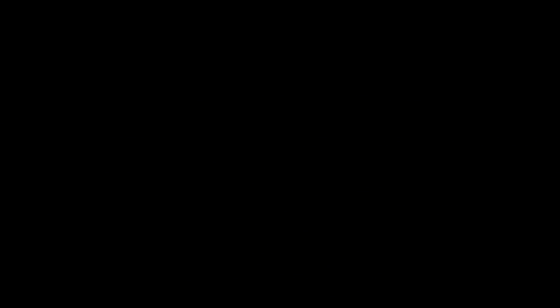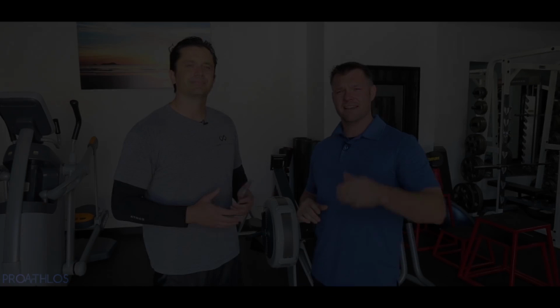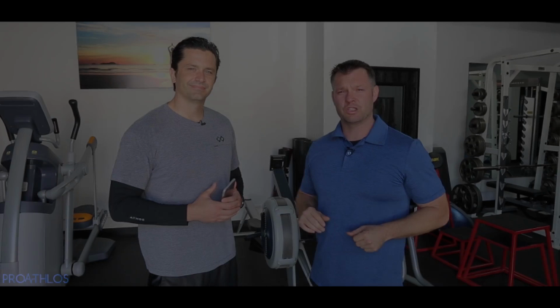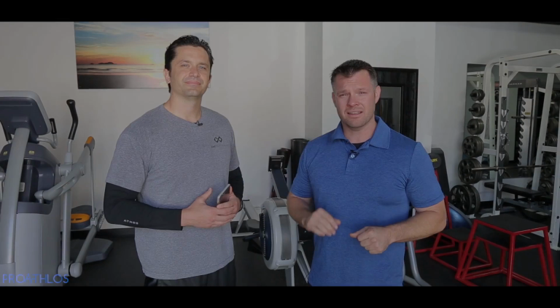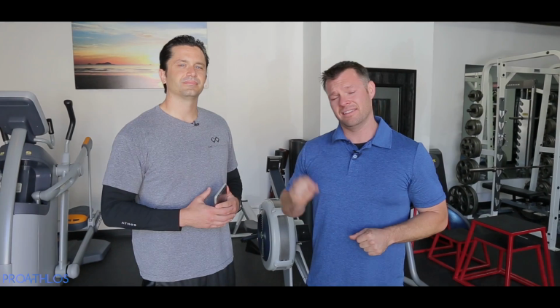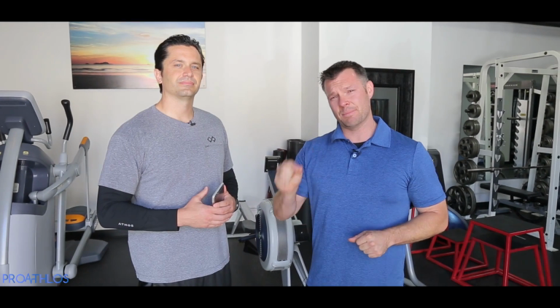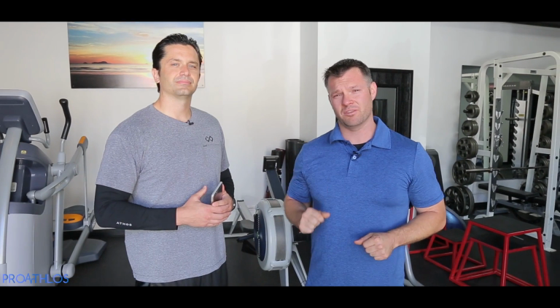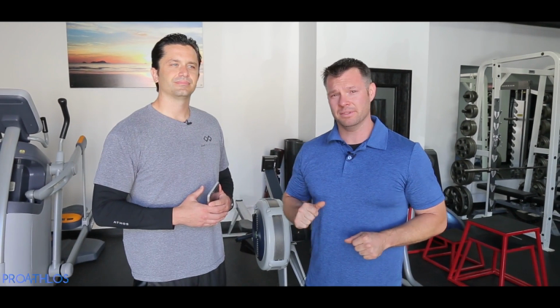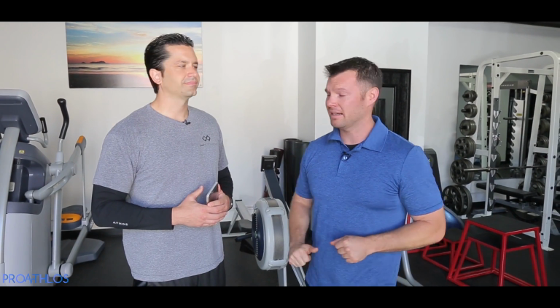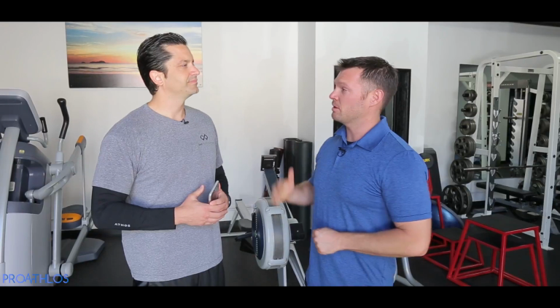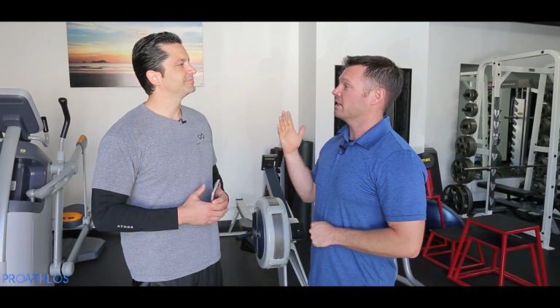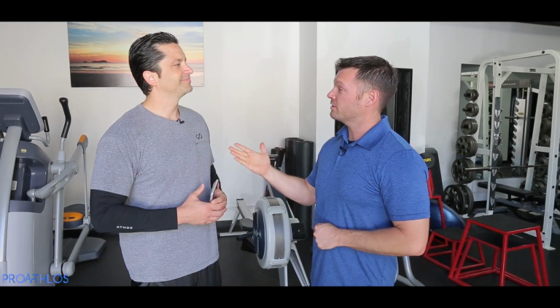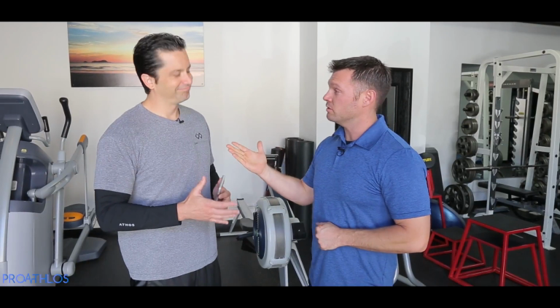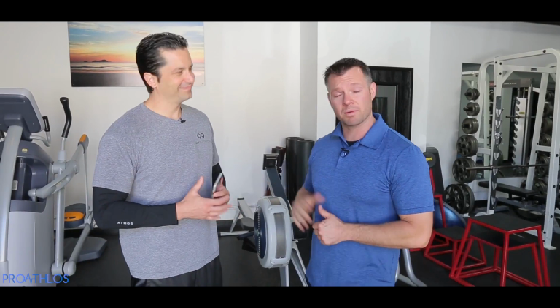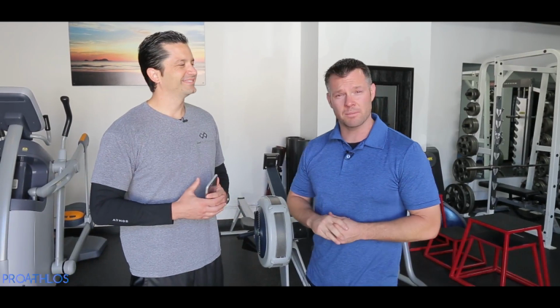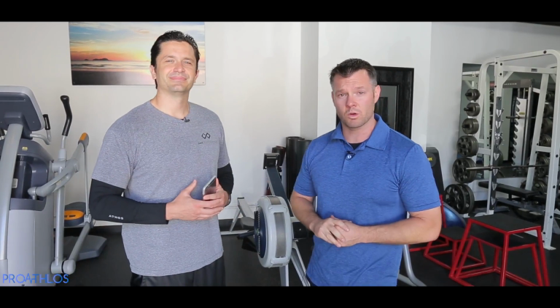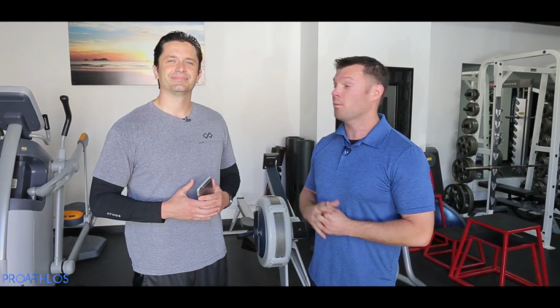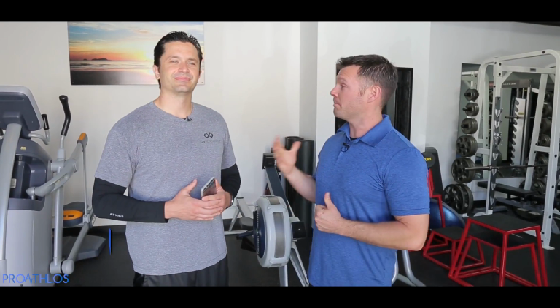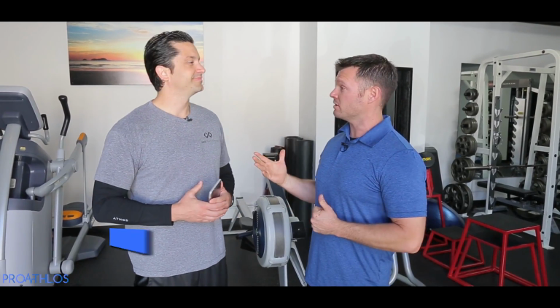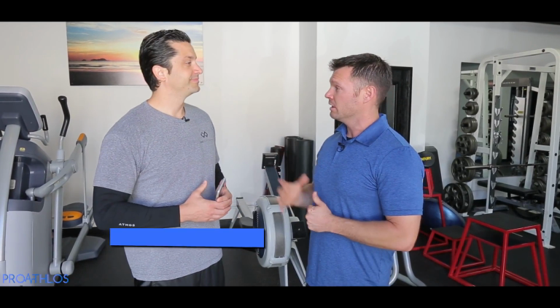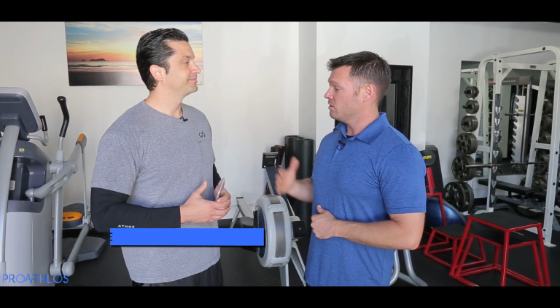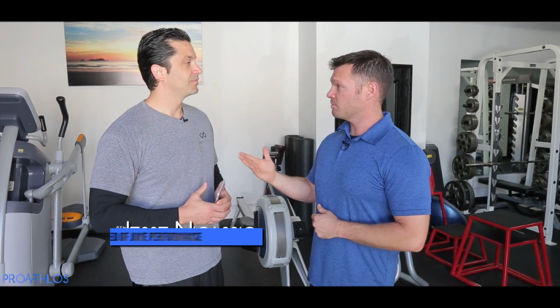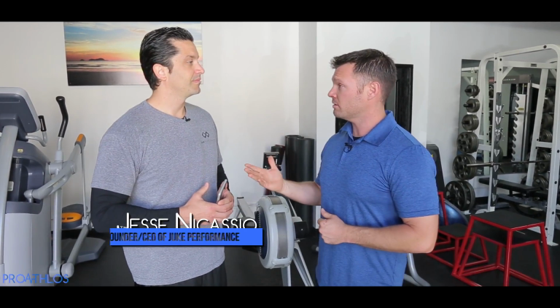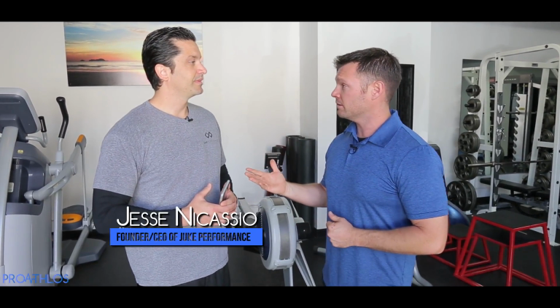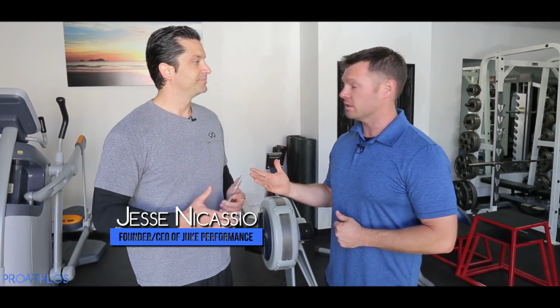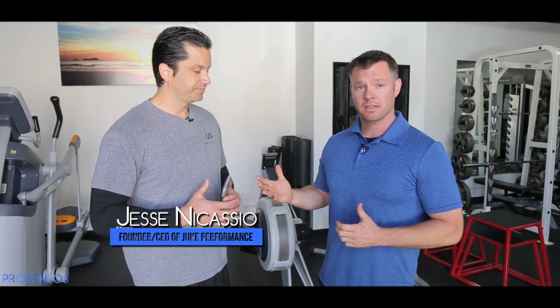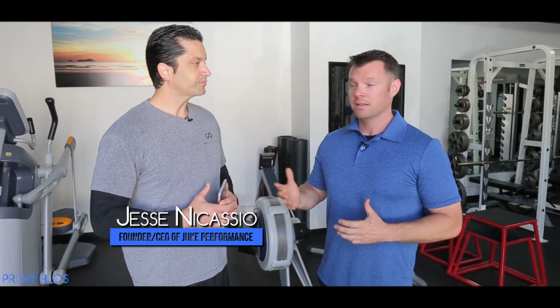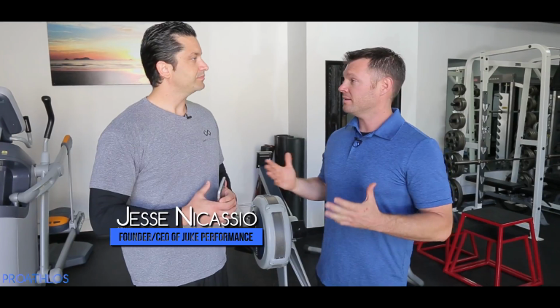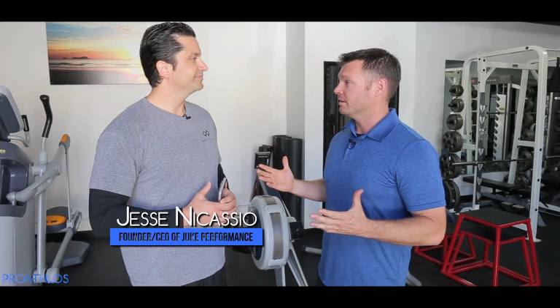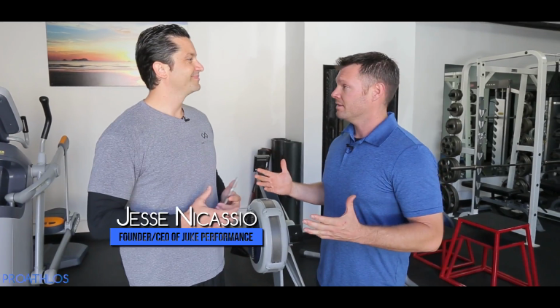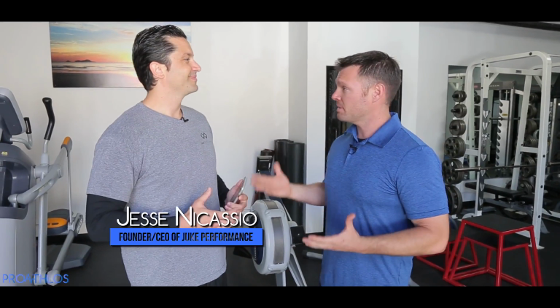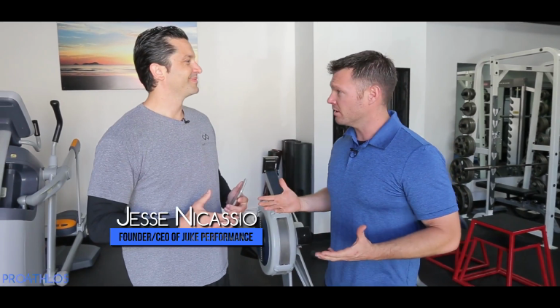Thanks guys for joining us on this episode of Pumped. I'm here with Jason Ocasio in Gooch Performance. We're going on with the Mass Suit using smart clothing technology. Jesse, thanks for being on the show.